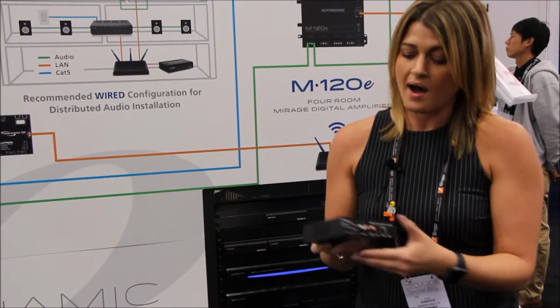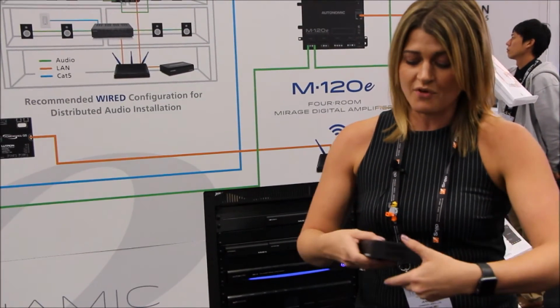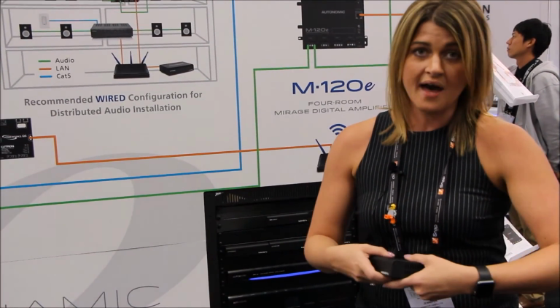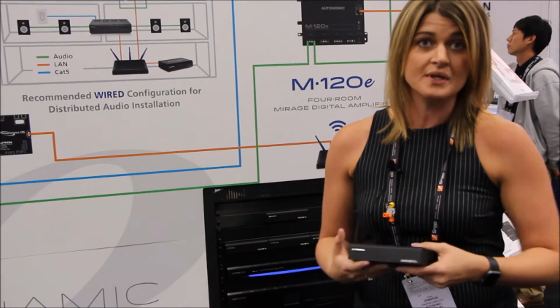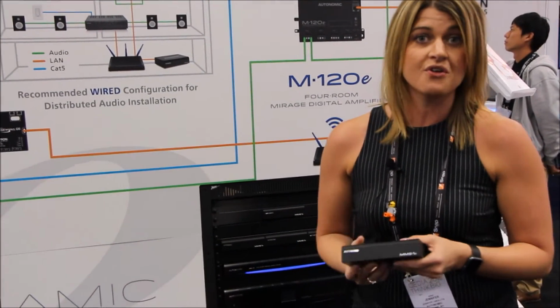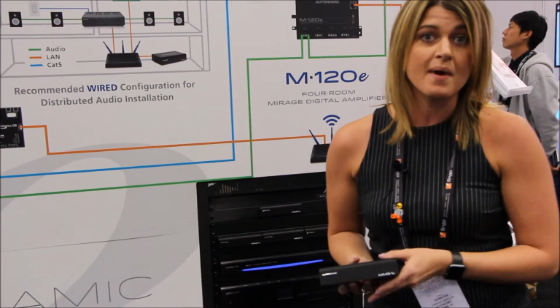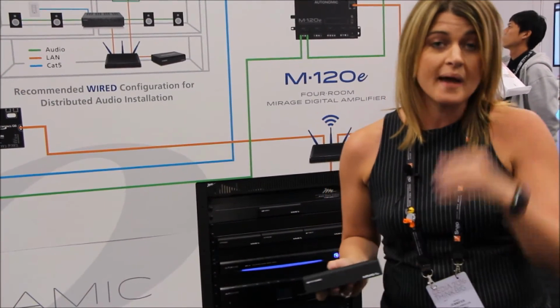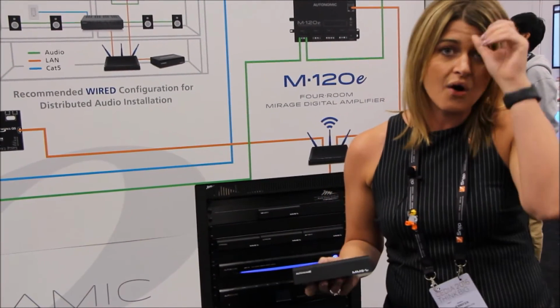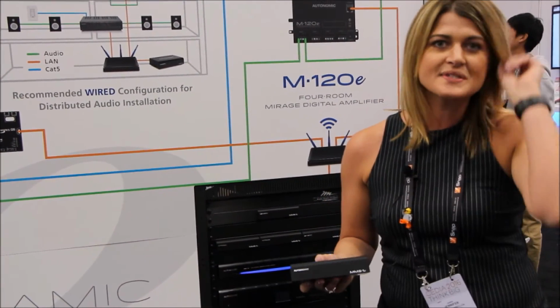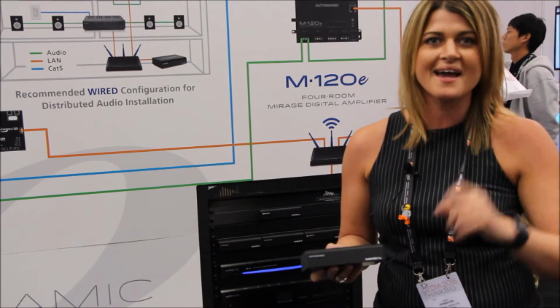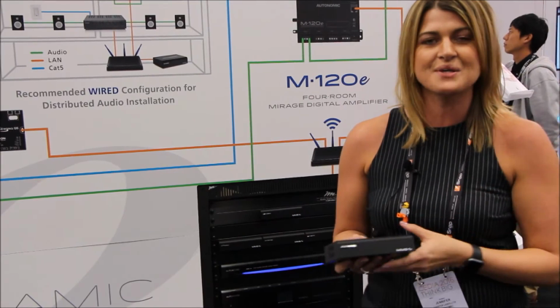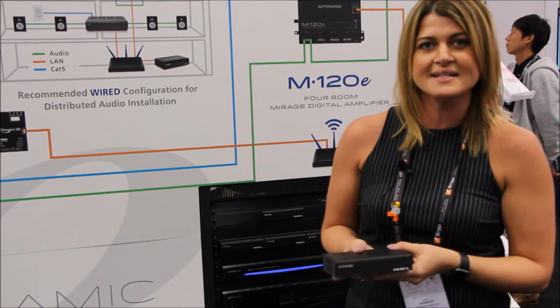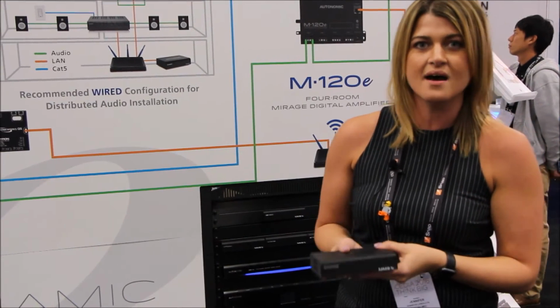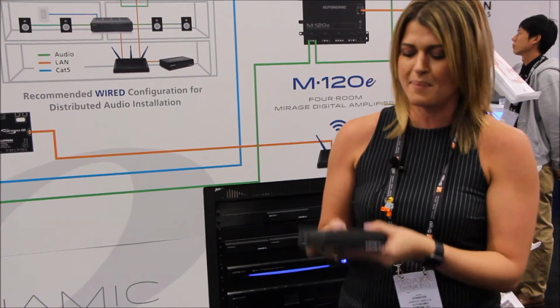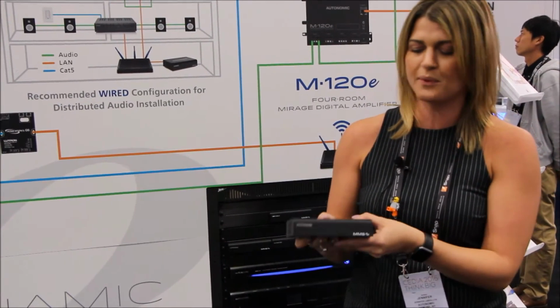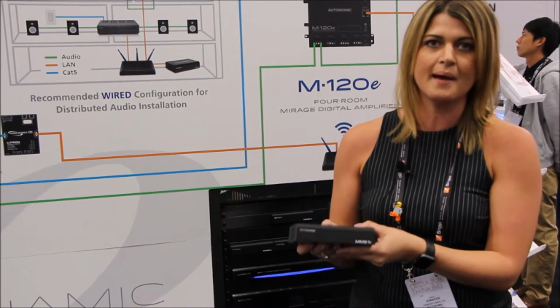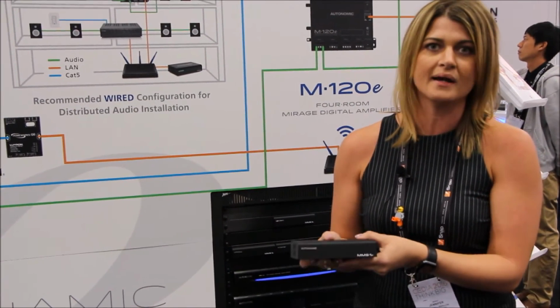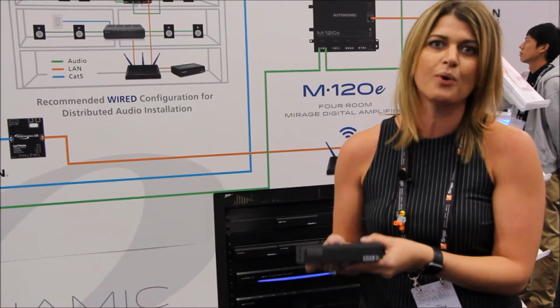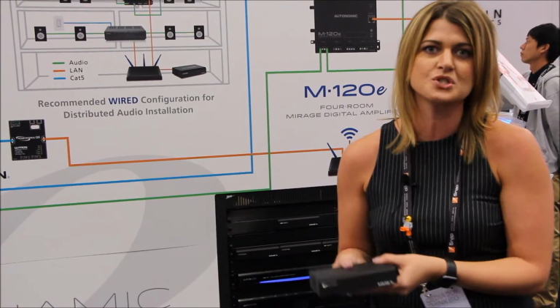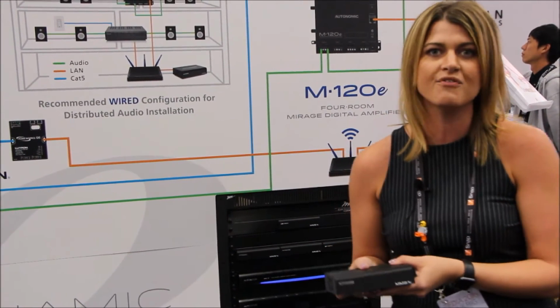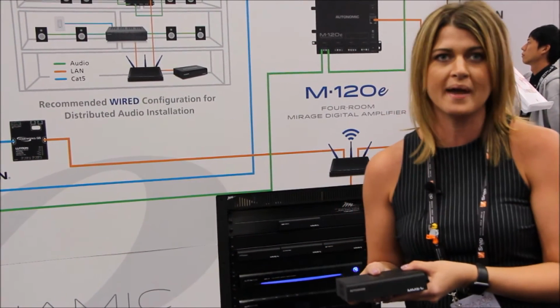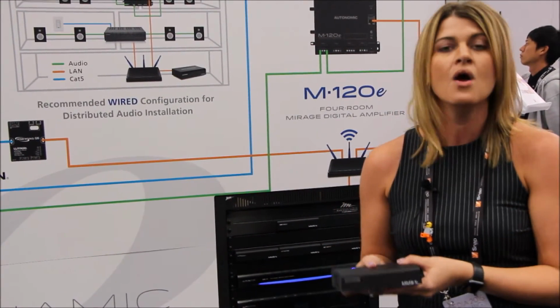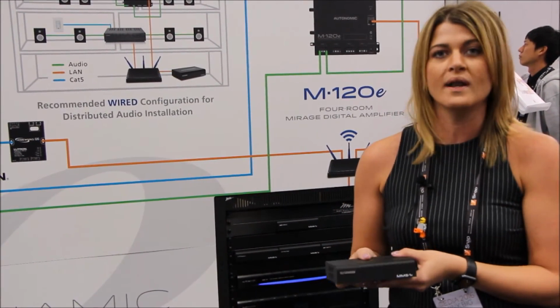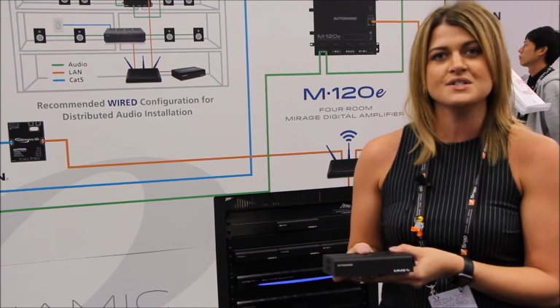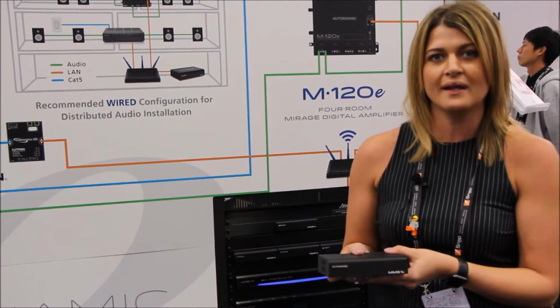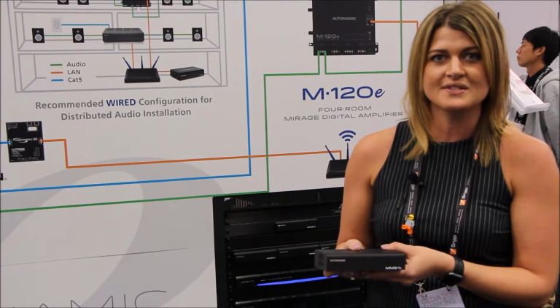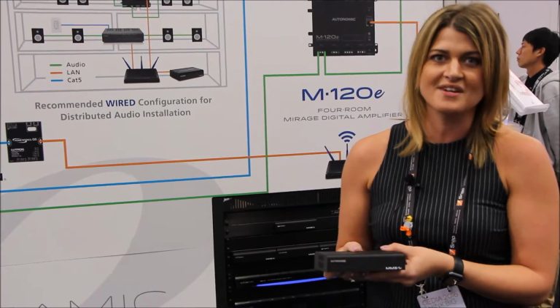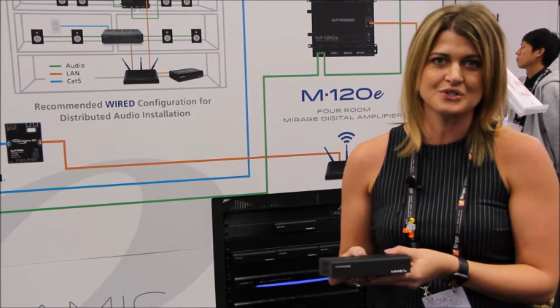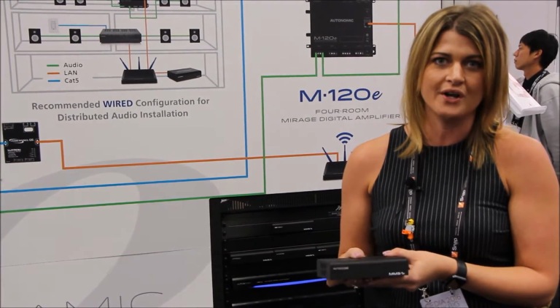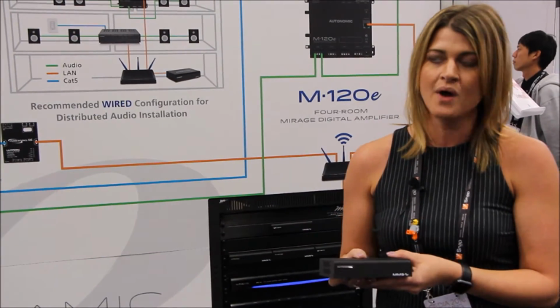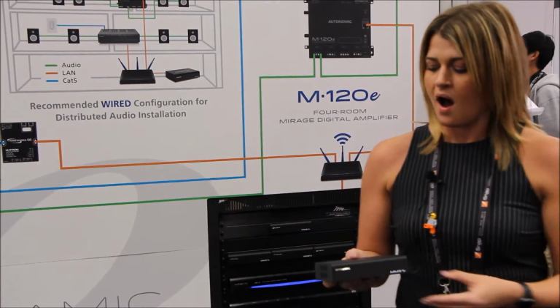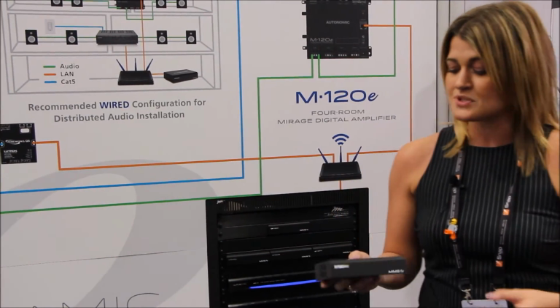We've also had the unit certified by the Japan Audio Society, so it is compatible — it will play back and support up to 24-bit, 192 kHz high-resolution audio.